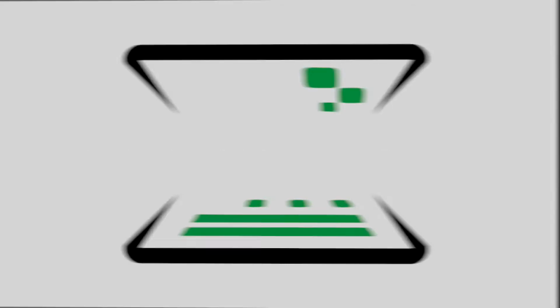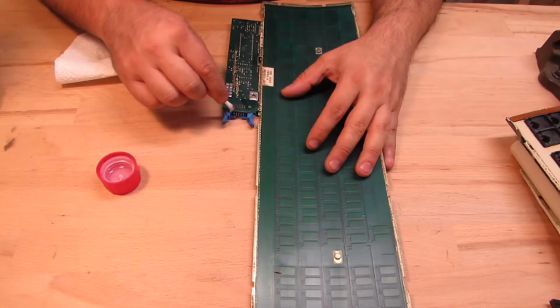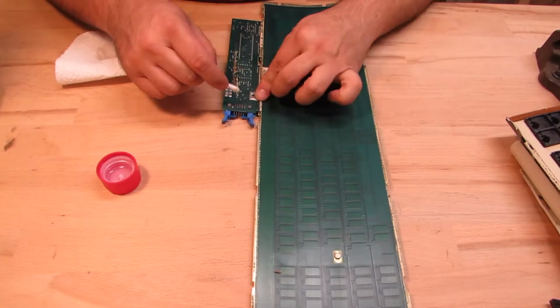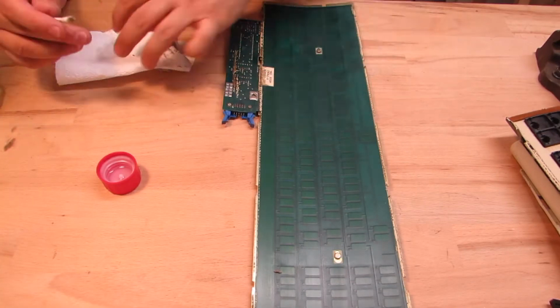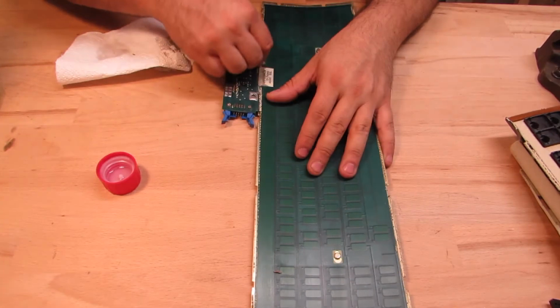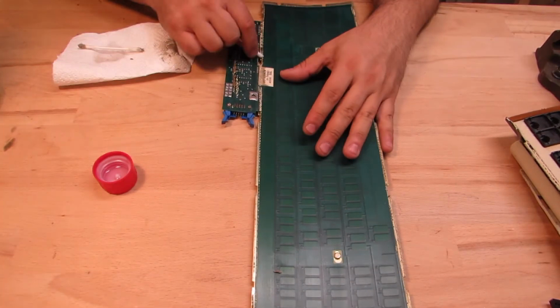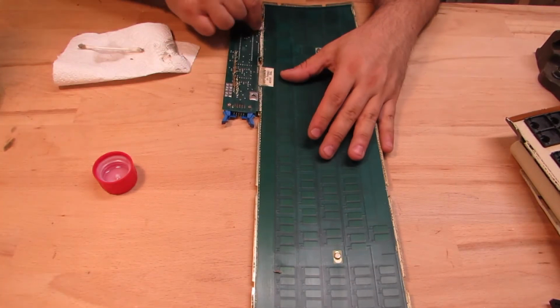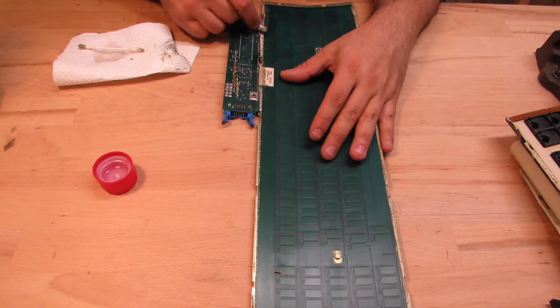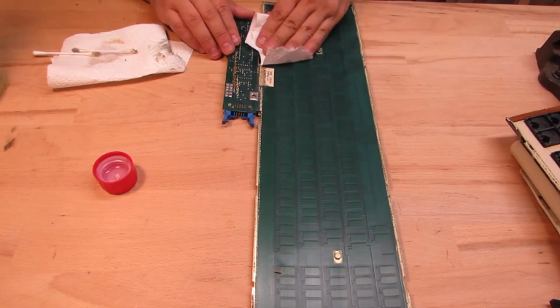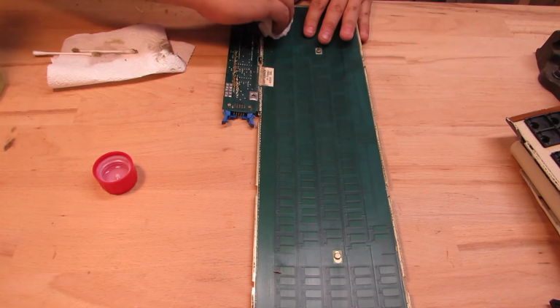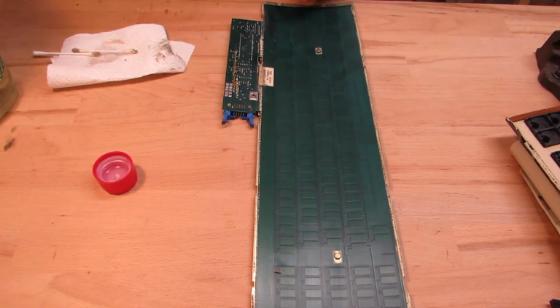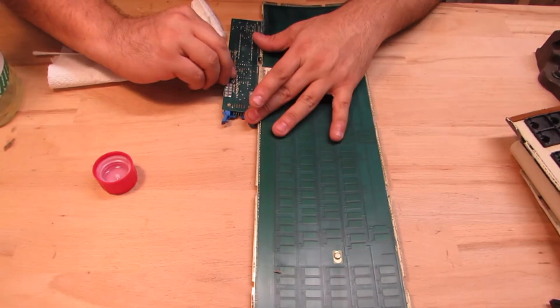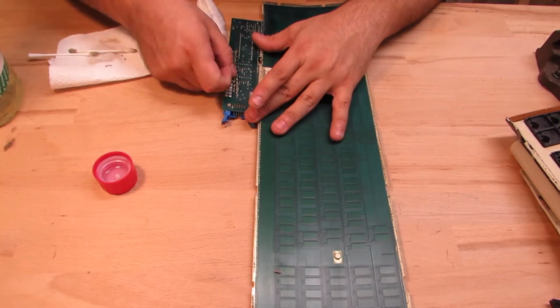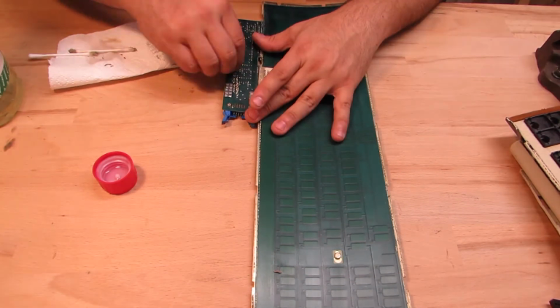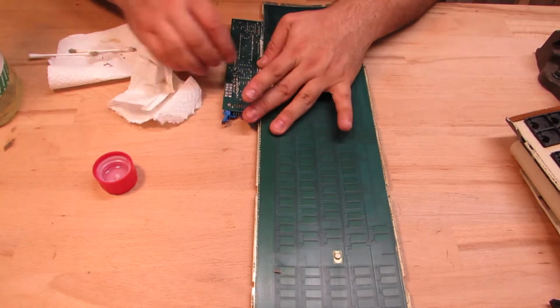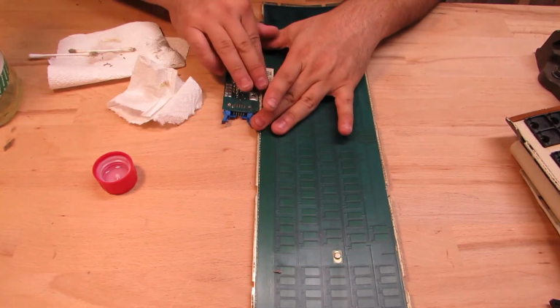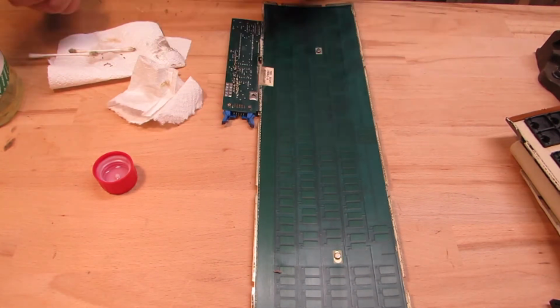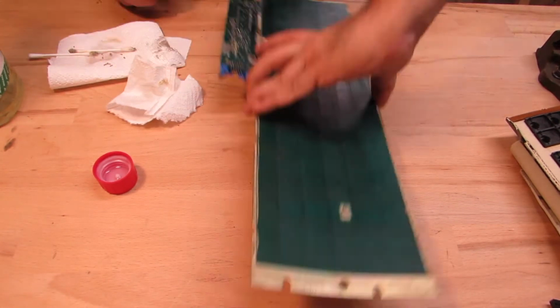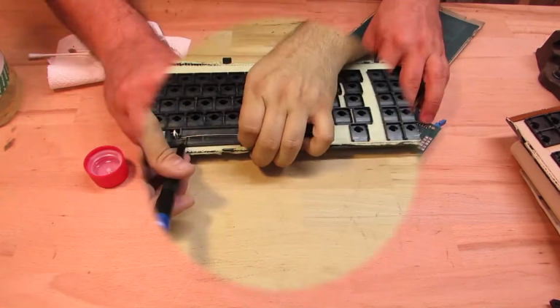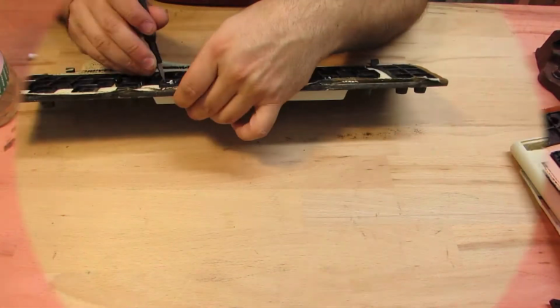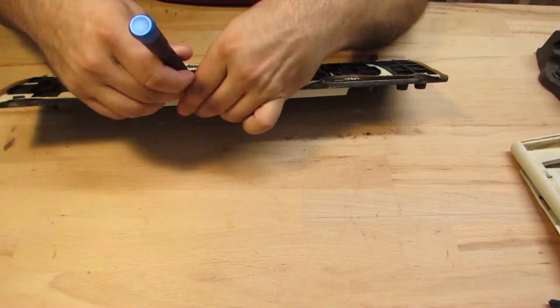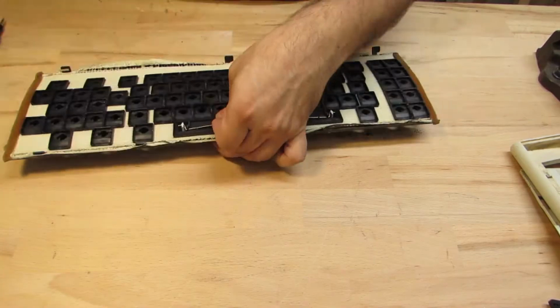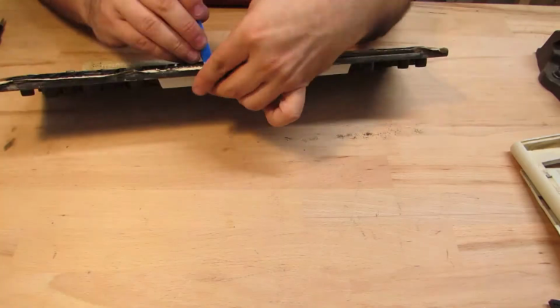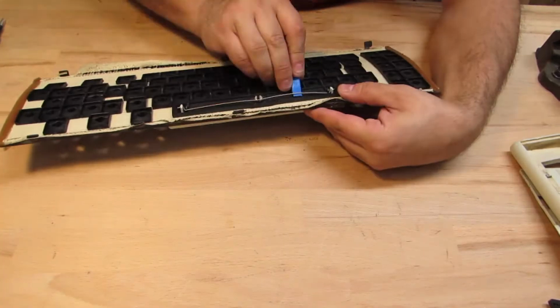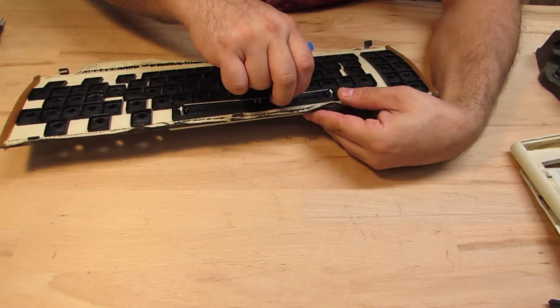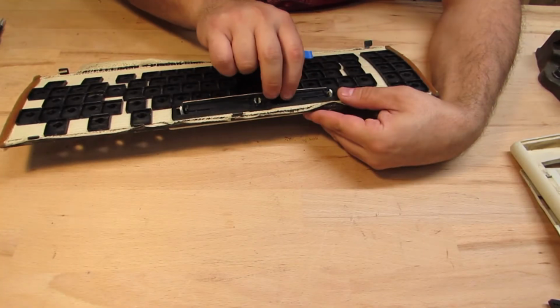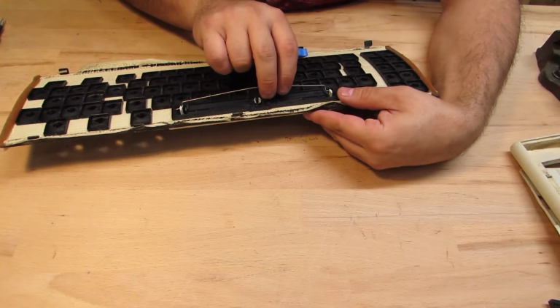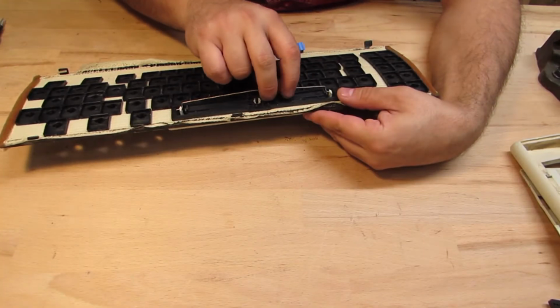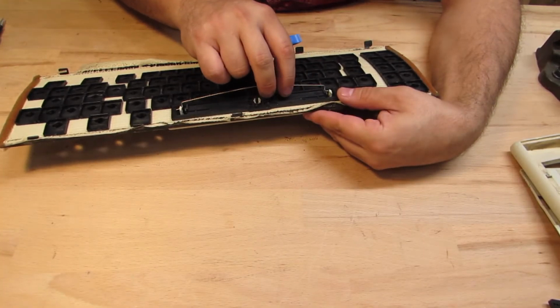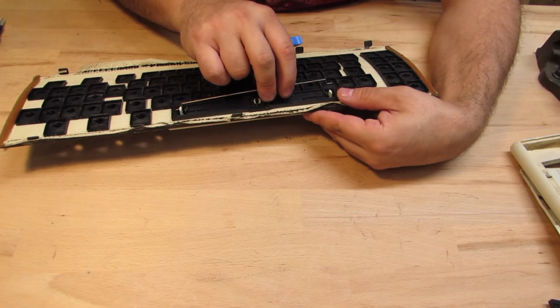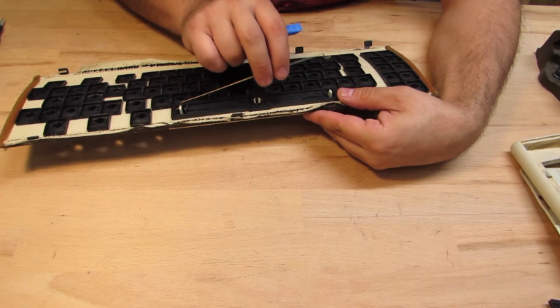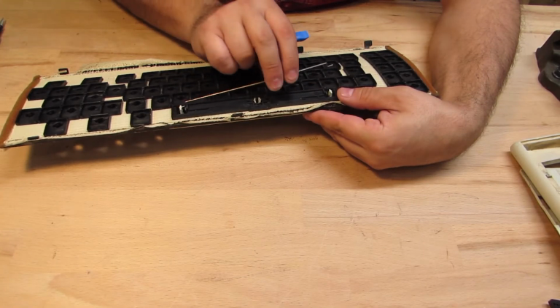Now it's time to clean things up. There's lots of adhesive left to be removed. For the spacebar, I can now remove the retention needle from the backside.